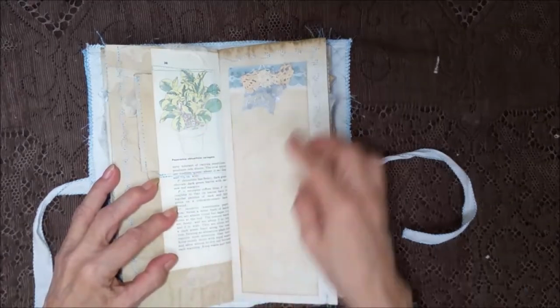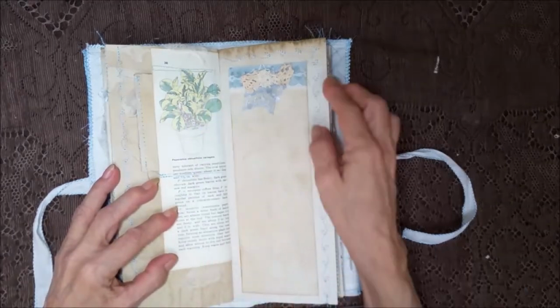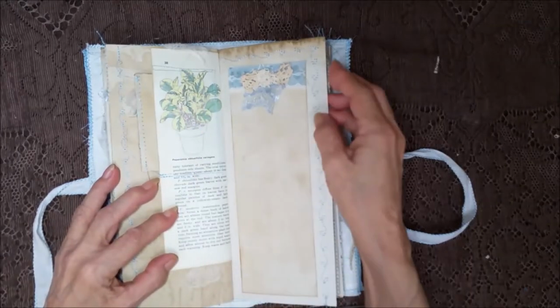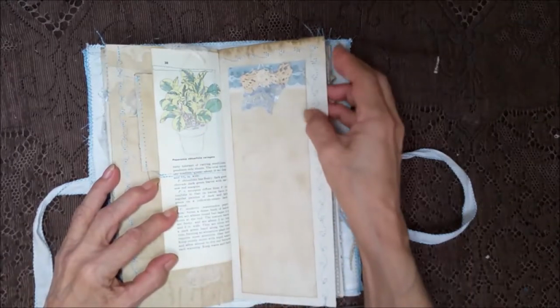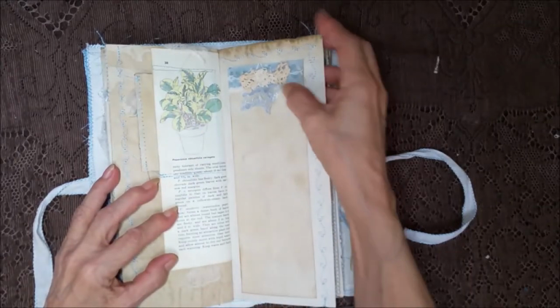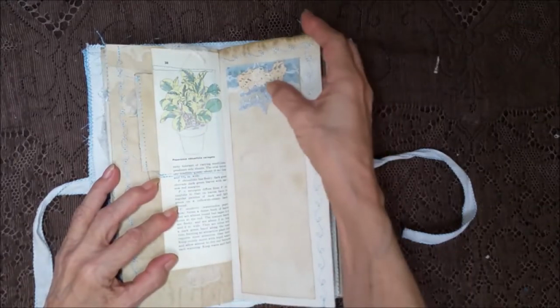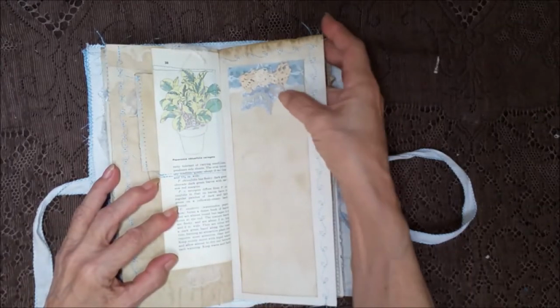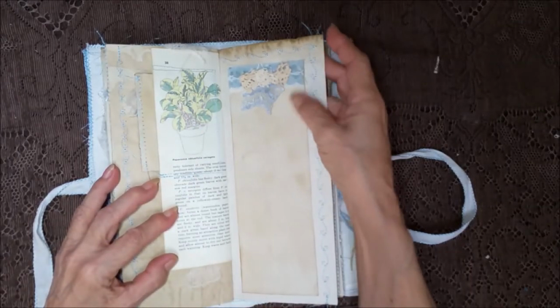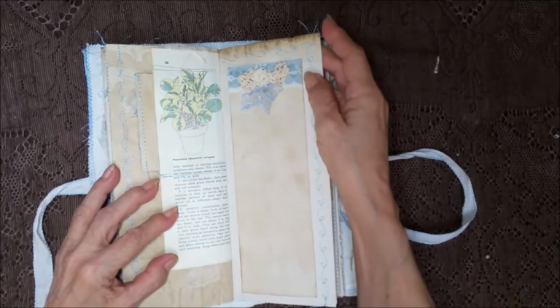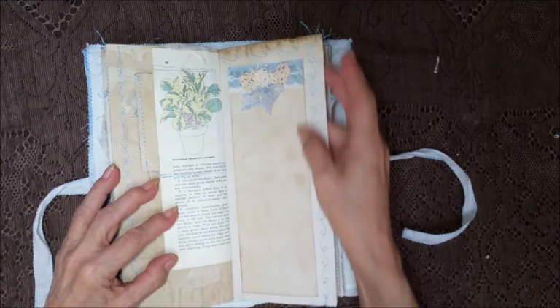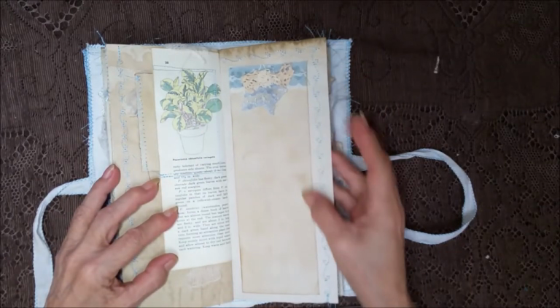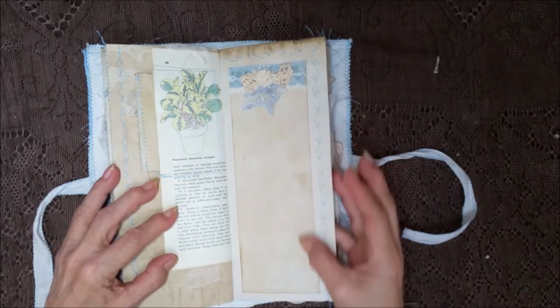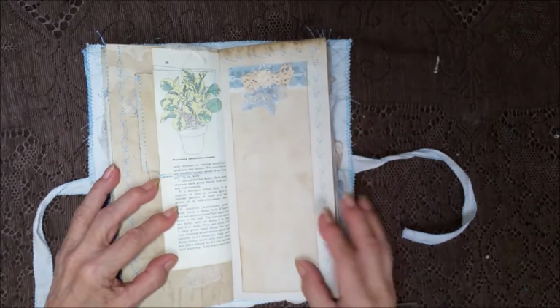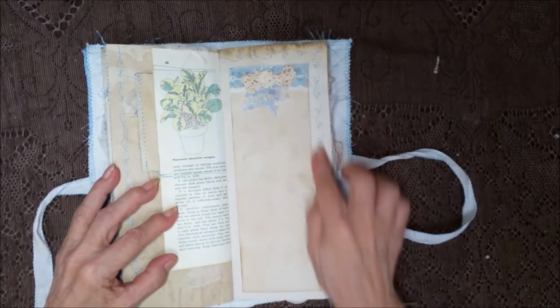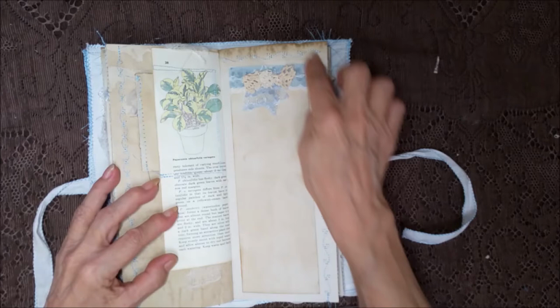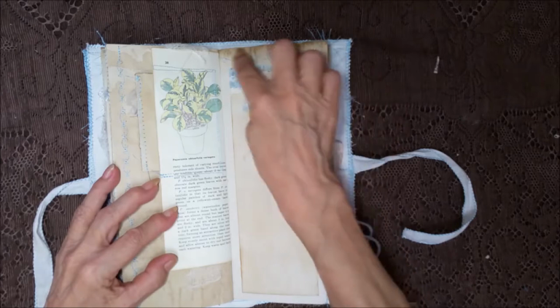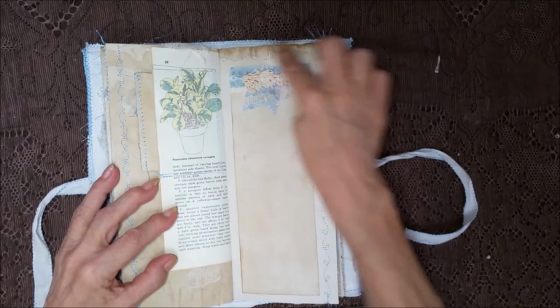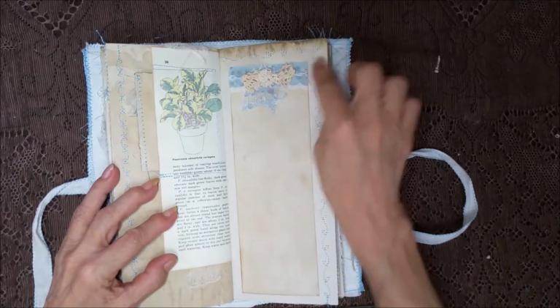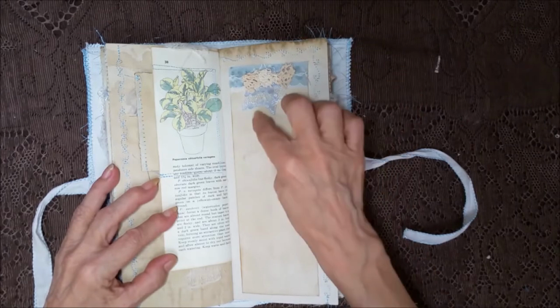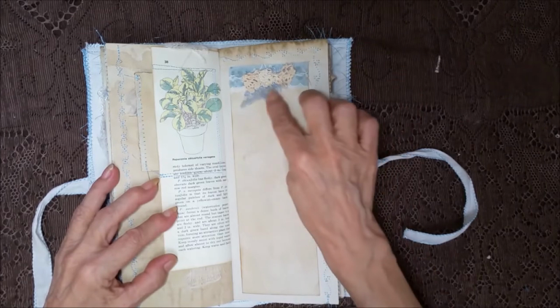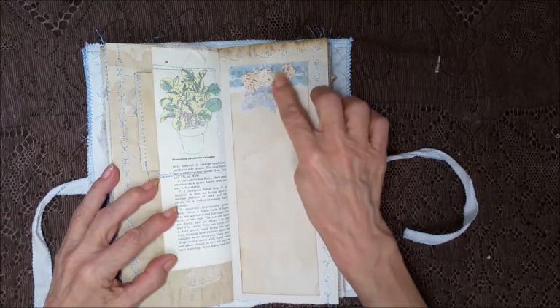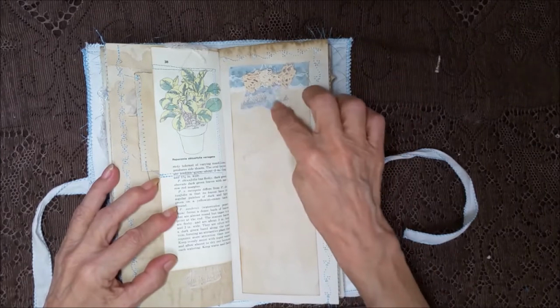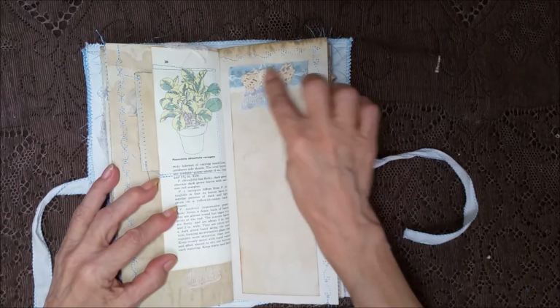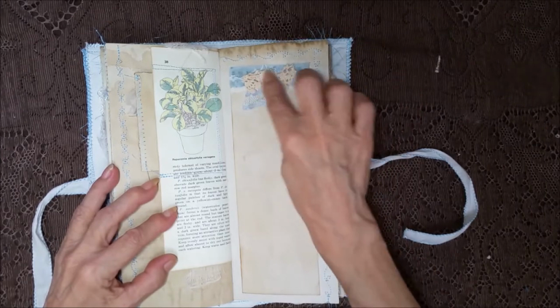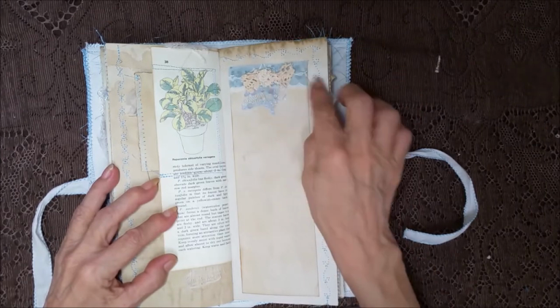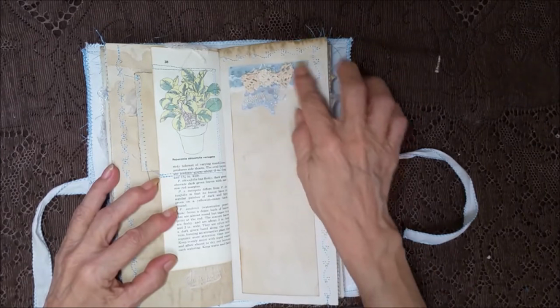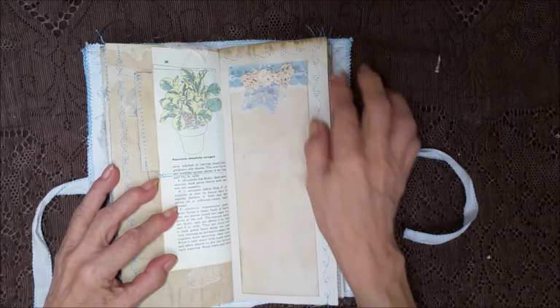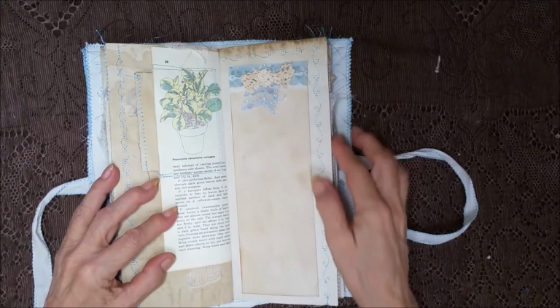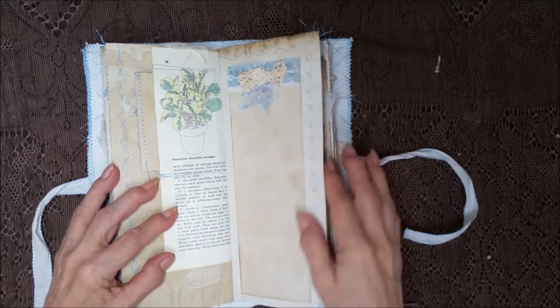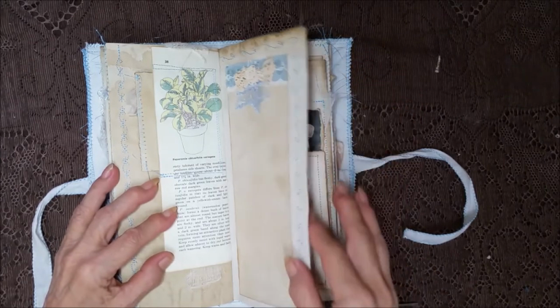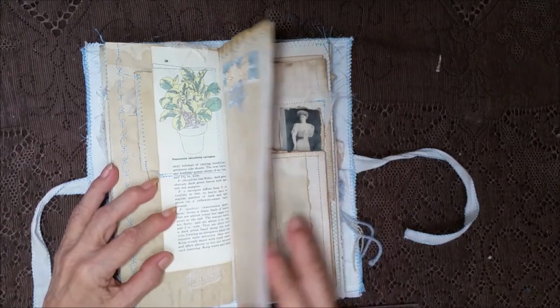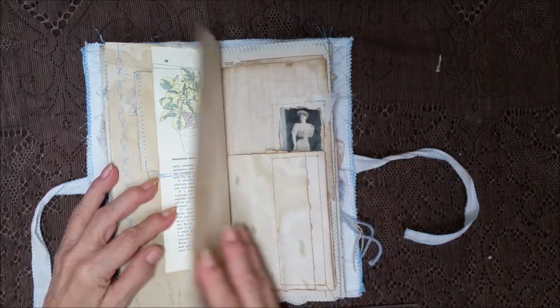Another page from the plant book, and then a big card adhered down with the stitching around it — it's got the blue lace and some crochet bits.